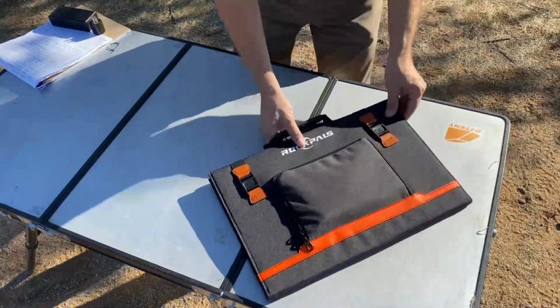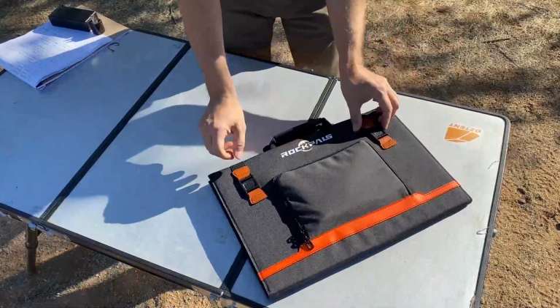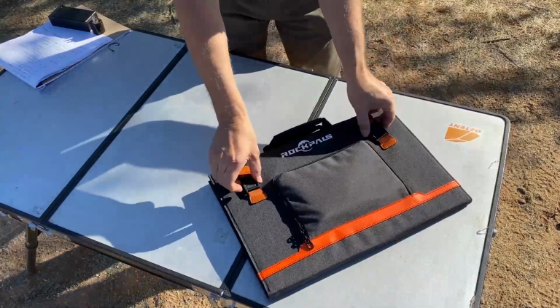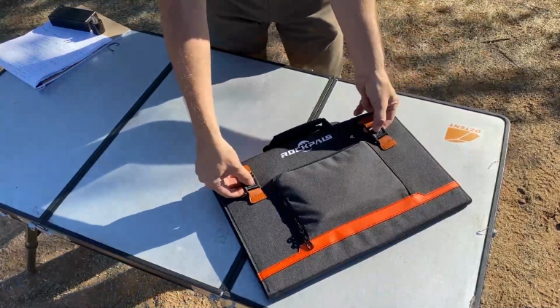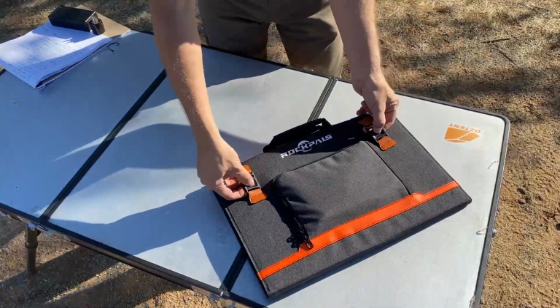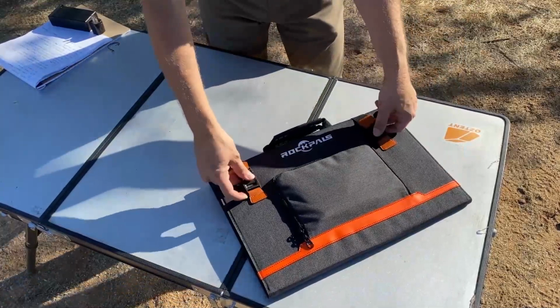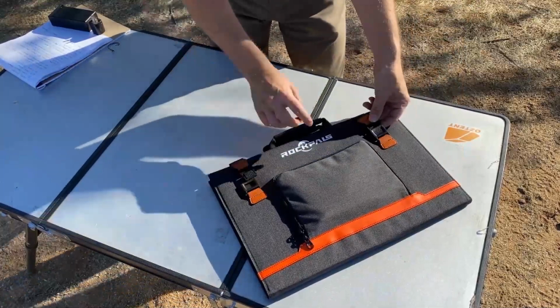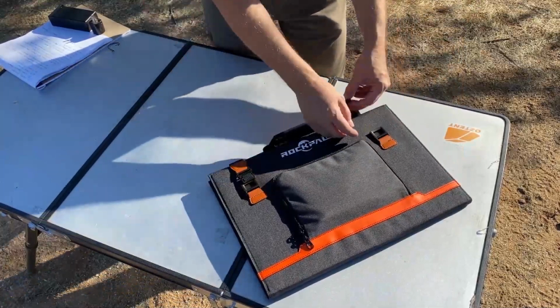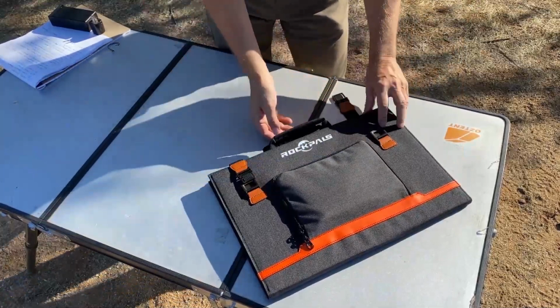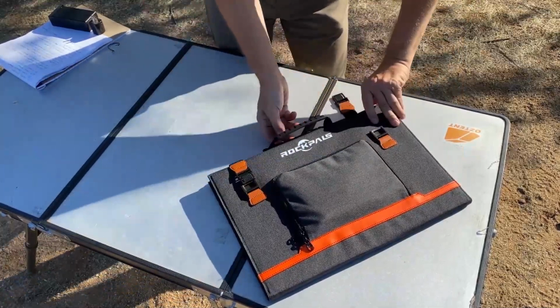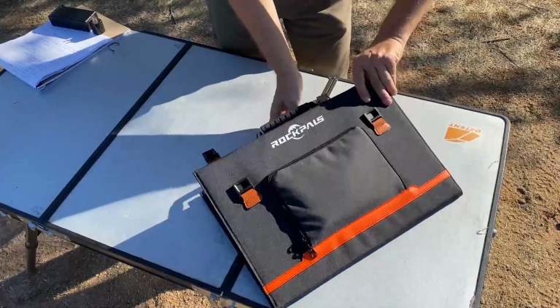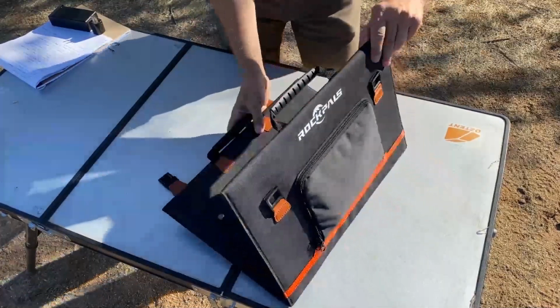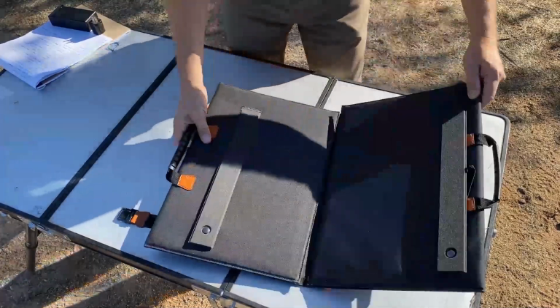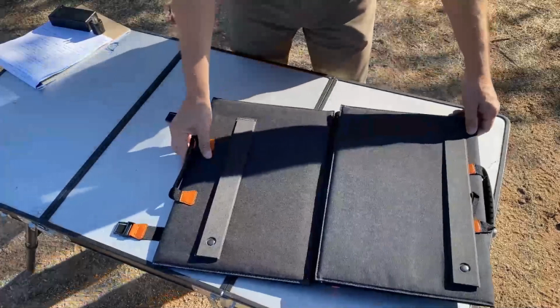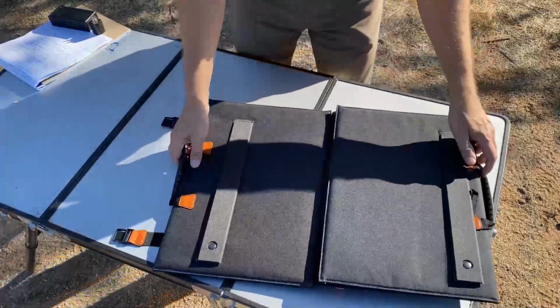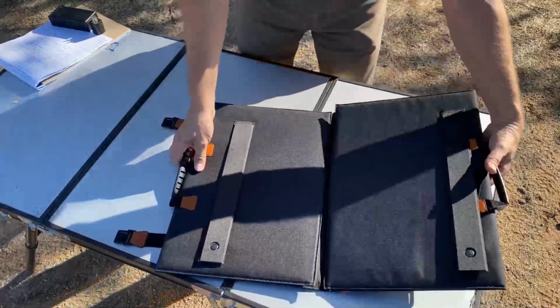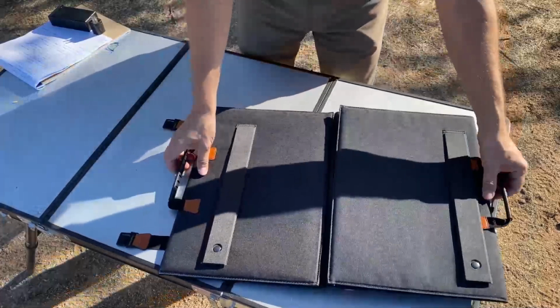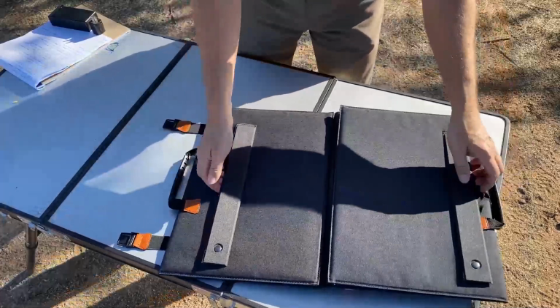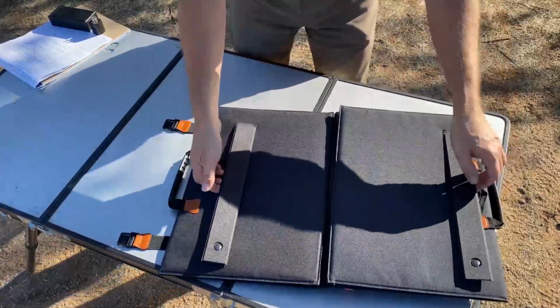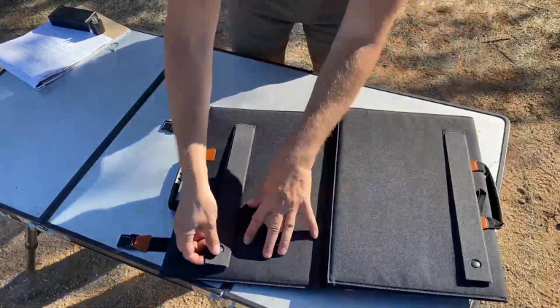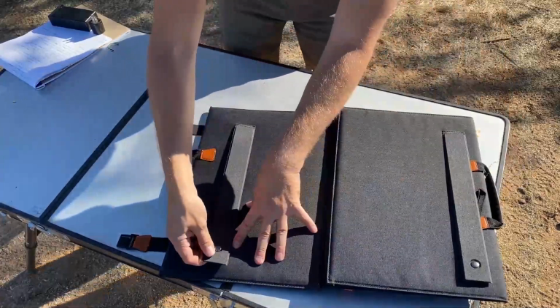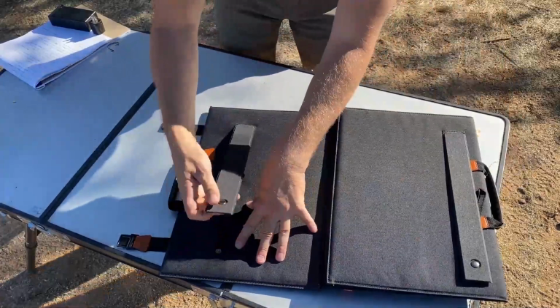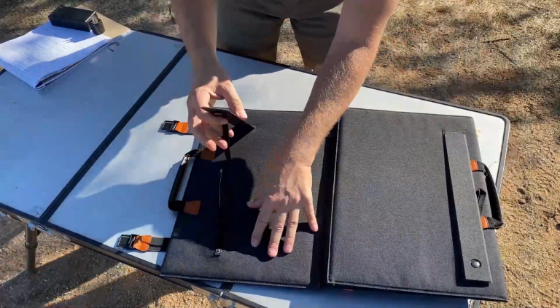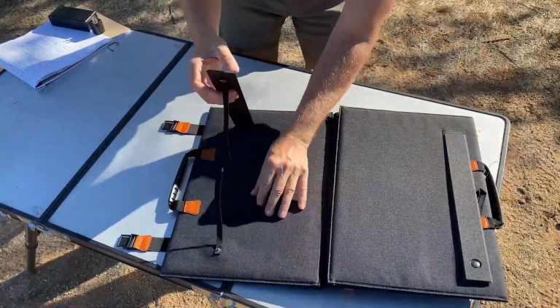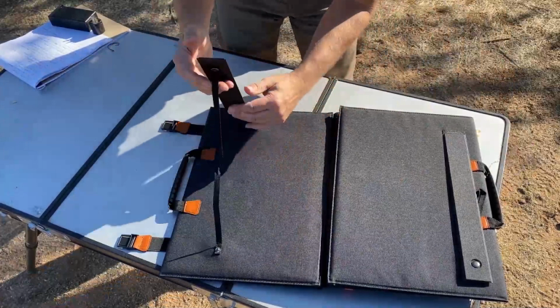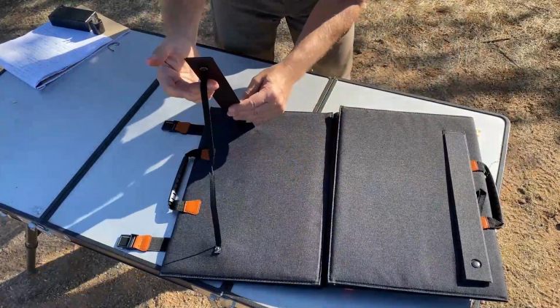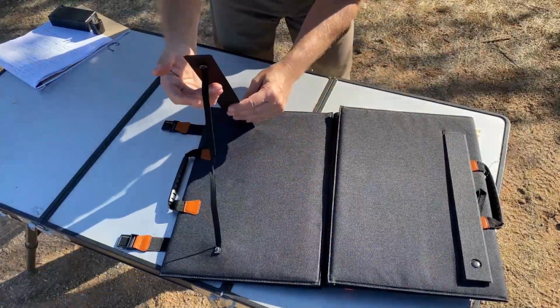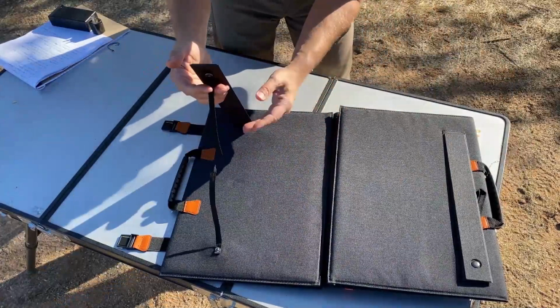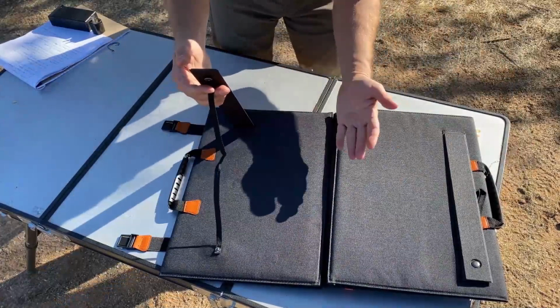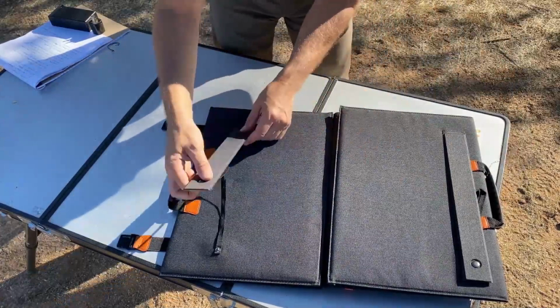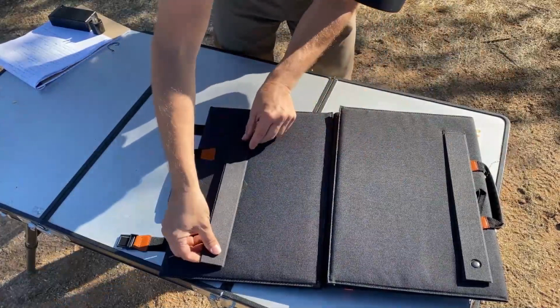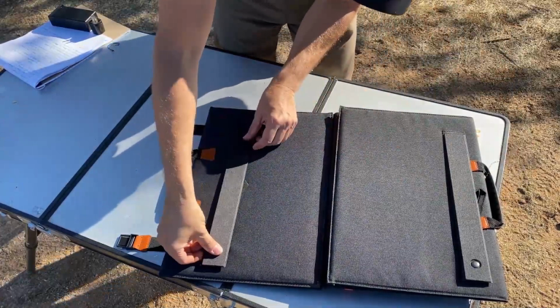To open it up, you just open these clasps here. It opens very easily, and when you open it, the first thing you're going to see is that there are actually feet here. These are snapped down, but you can unsnap these feet and actually stand this up when it's fully opened.